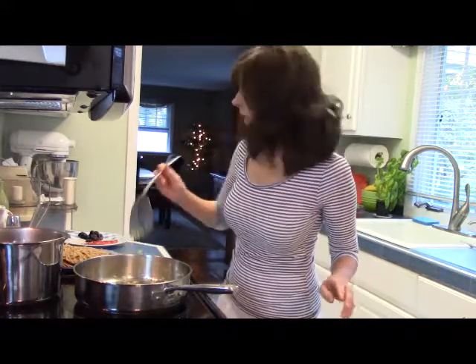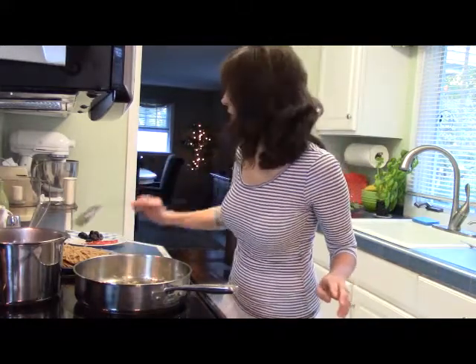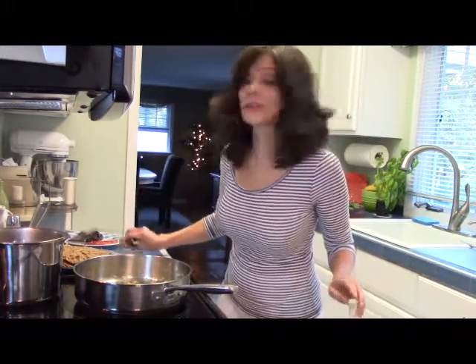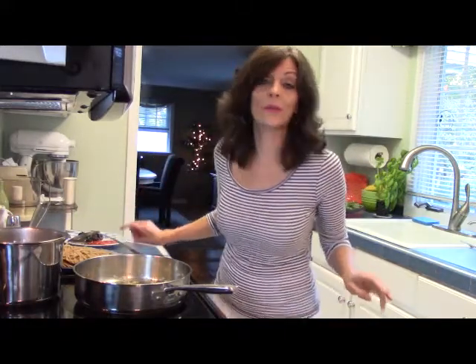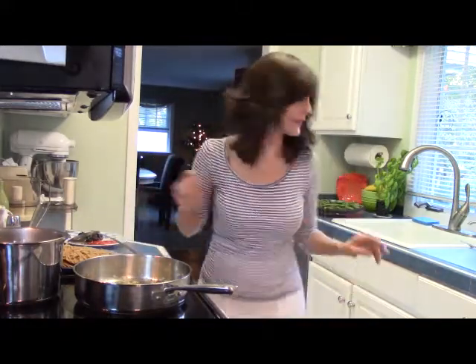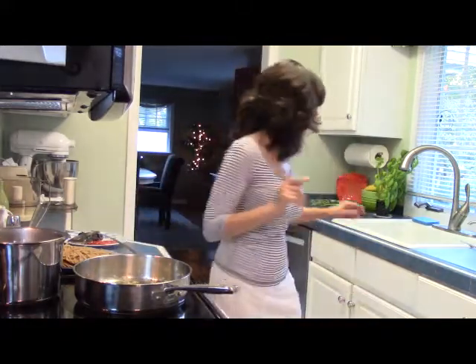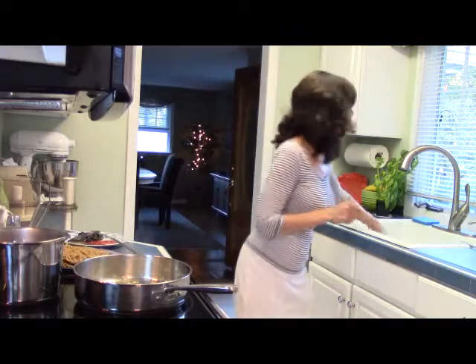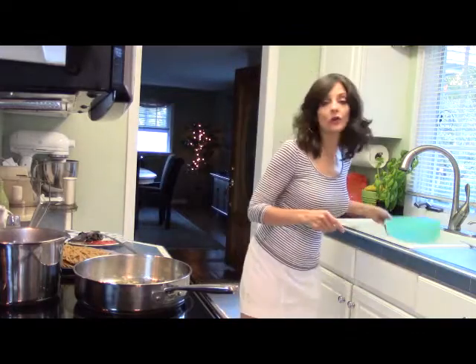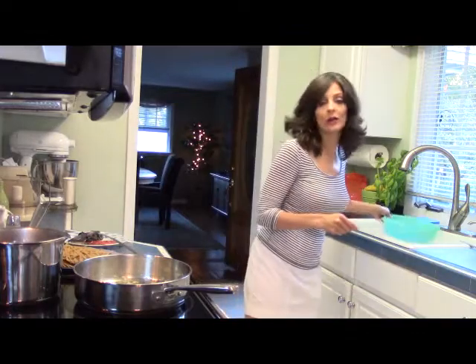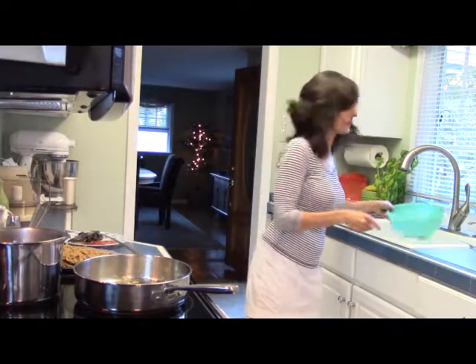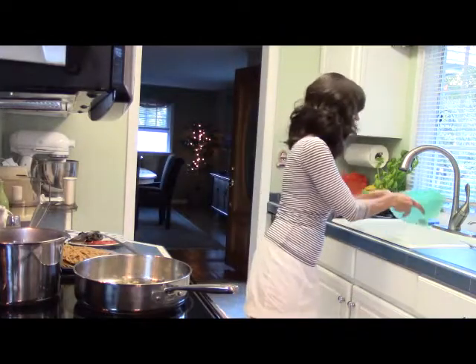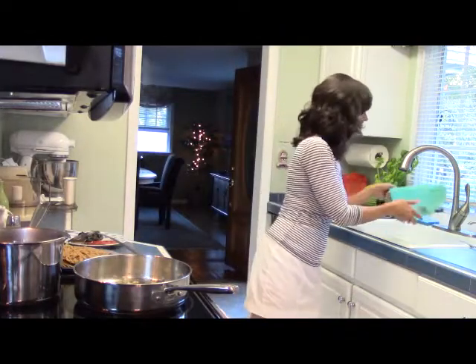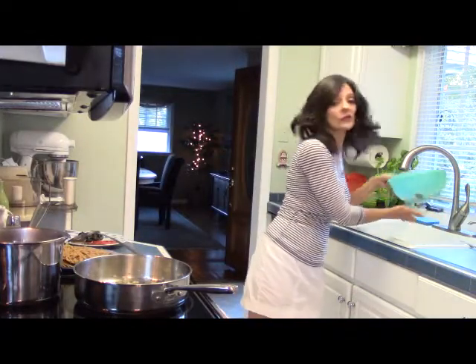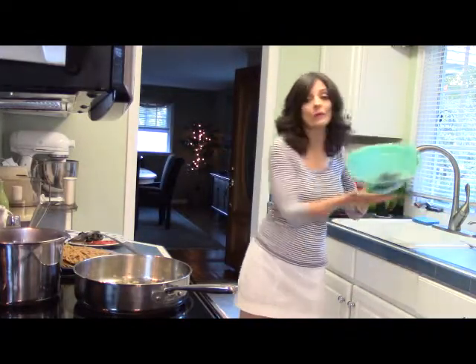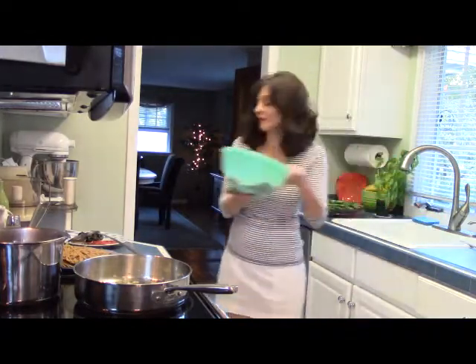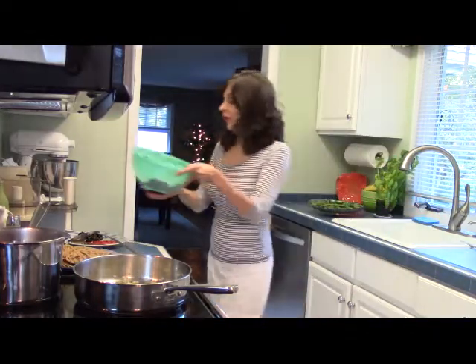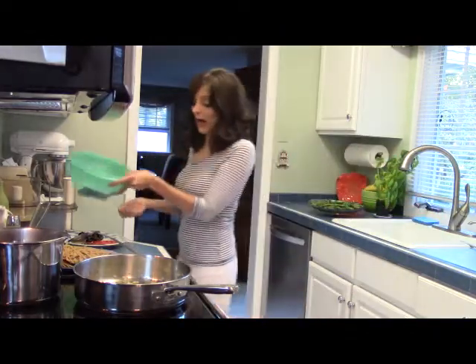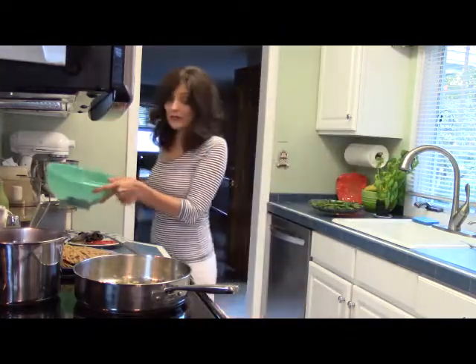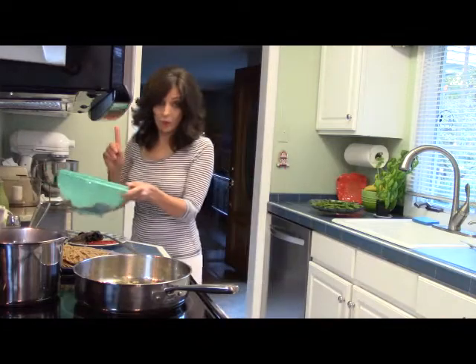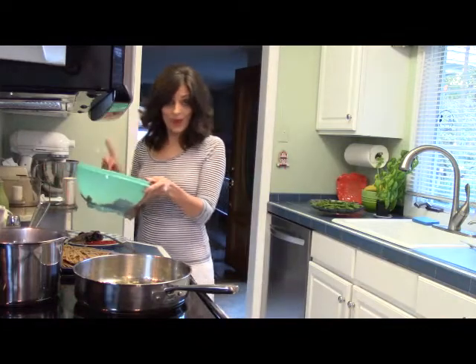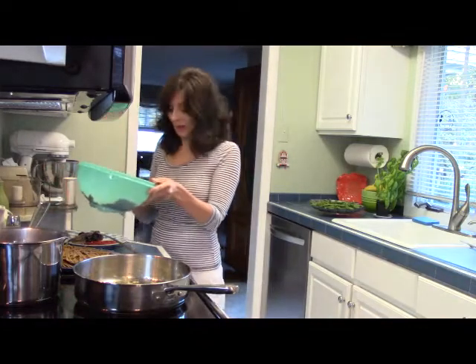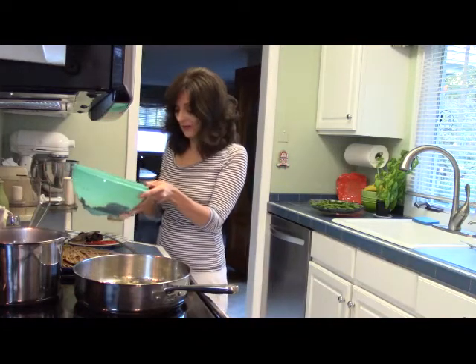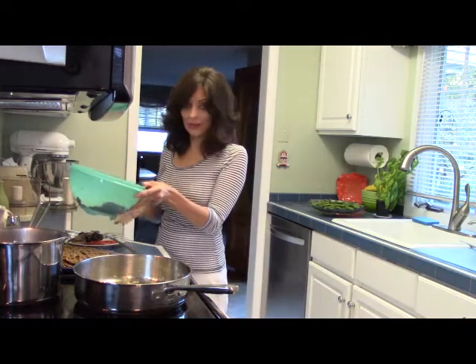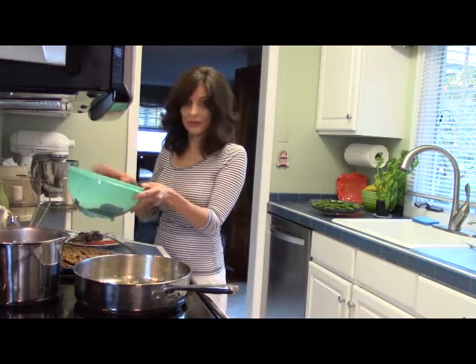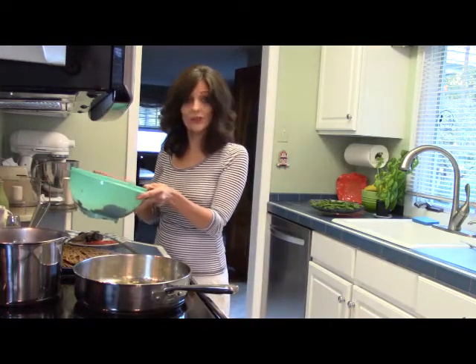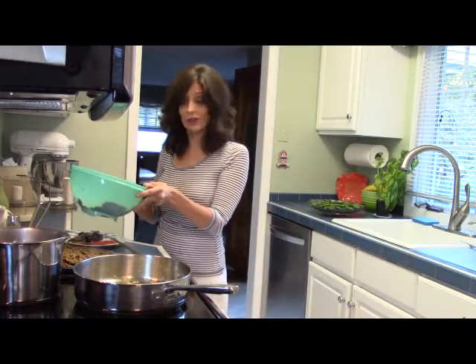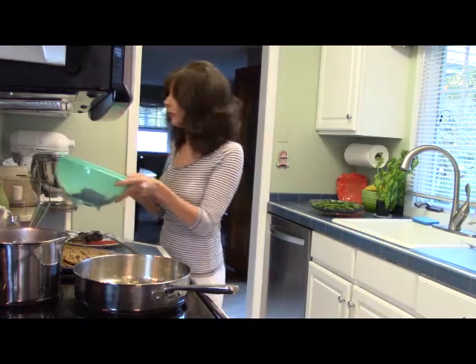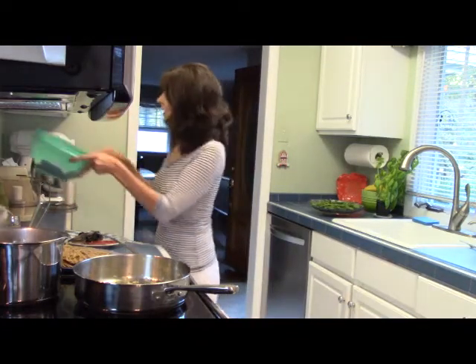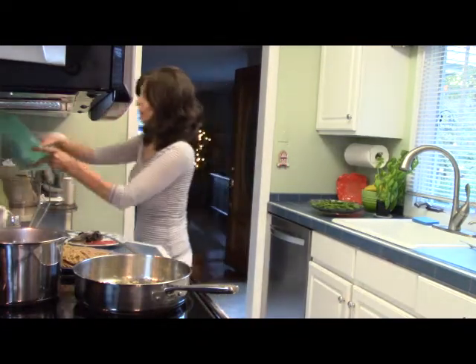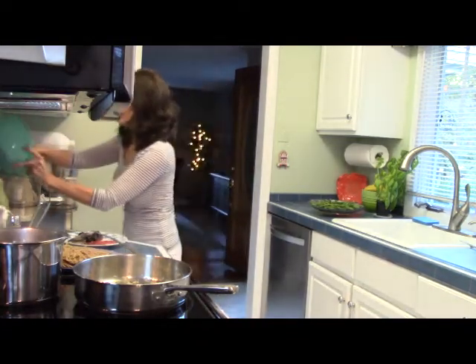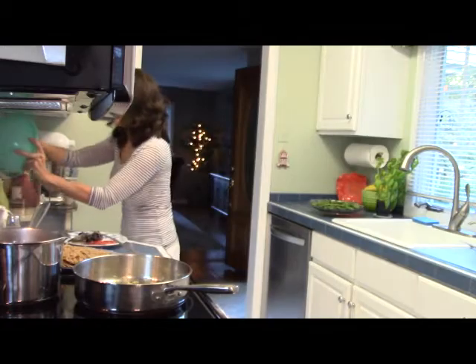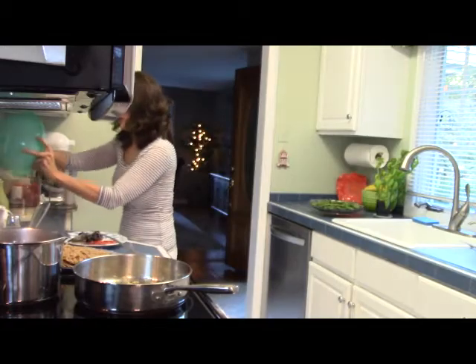While that cooks, I'm going to prepare these red peppers. This is a 24-ounce jar of roasted red peppers. I reserved one pepper that I sliced off — I'm going to use it as garnish later. I'm going to put the rest in a food processor.